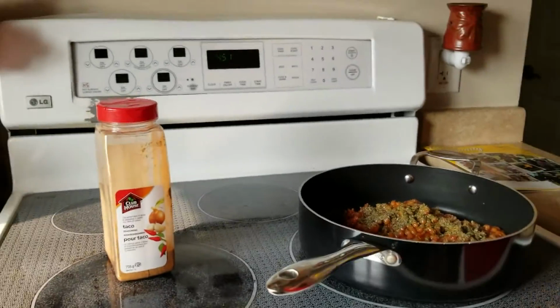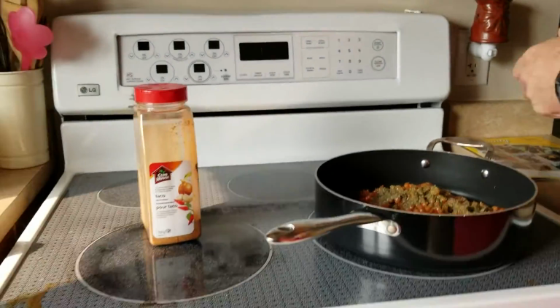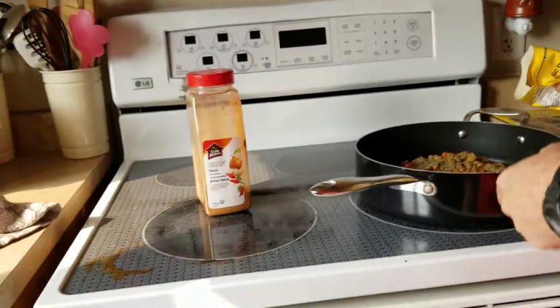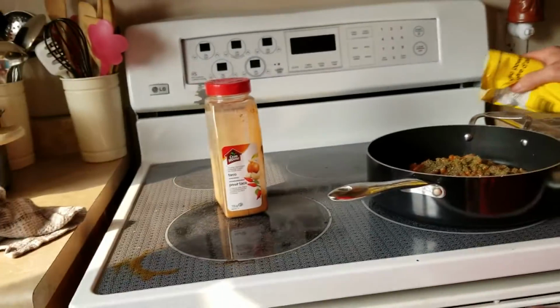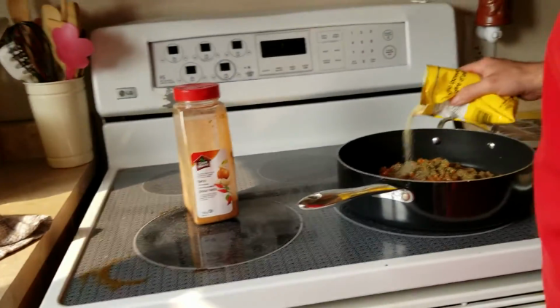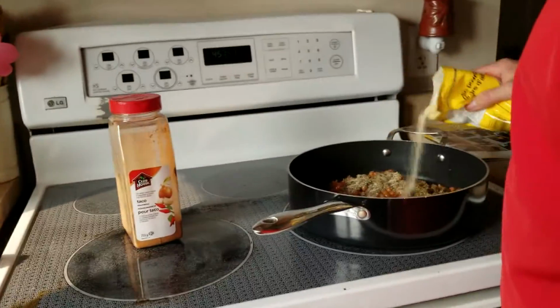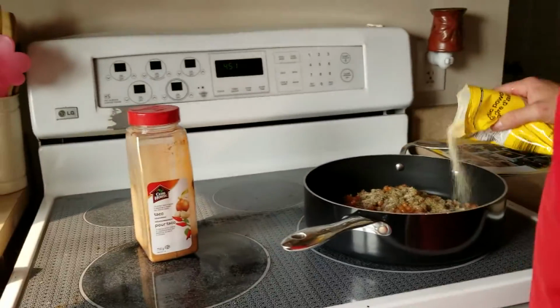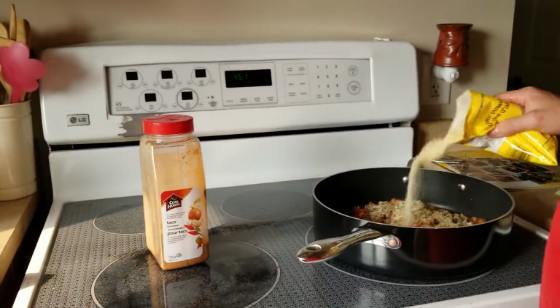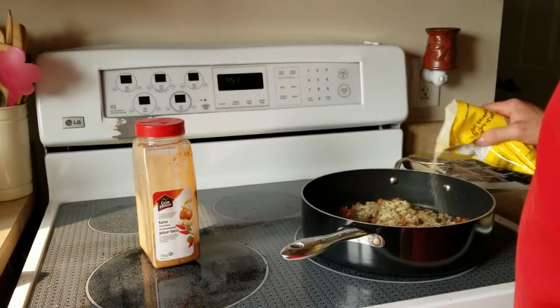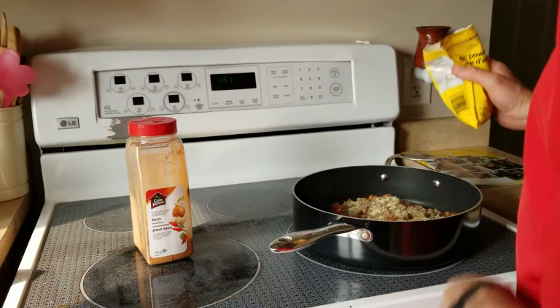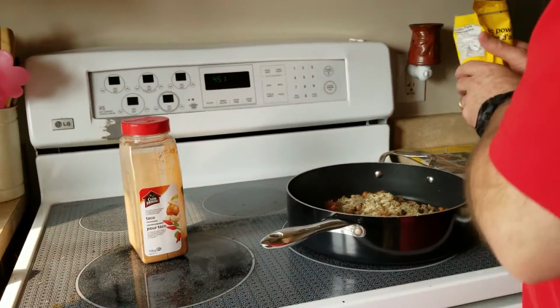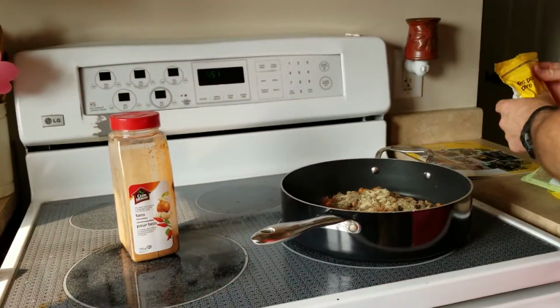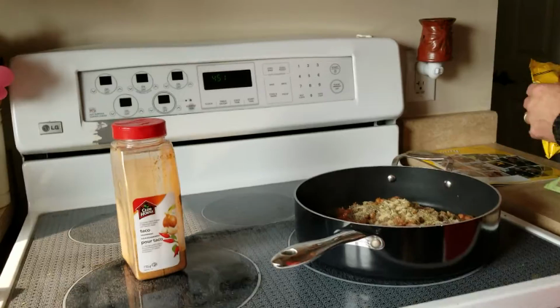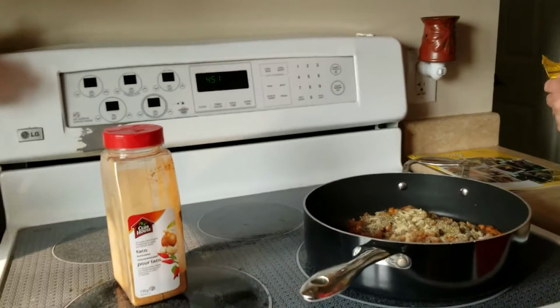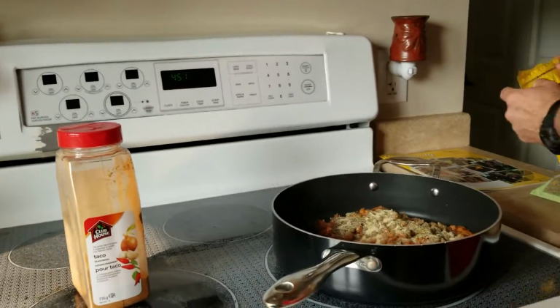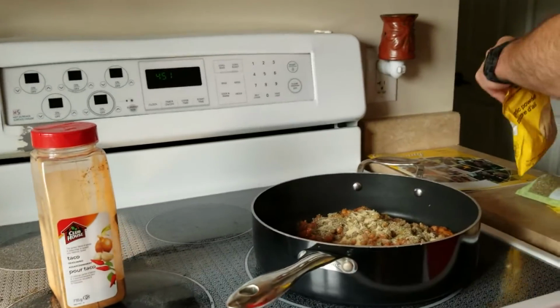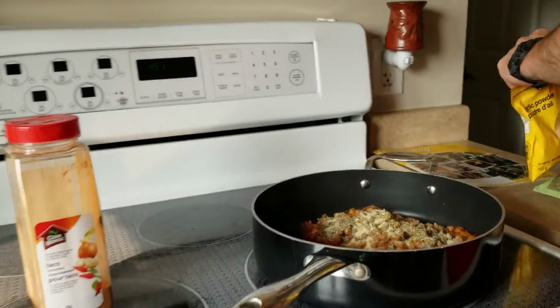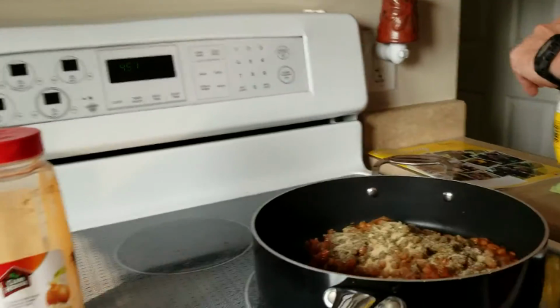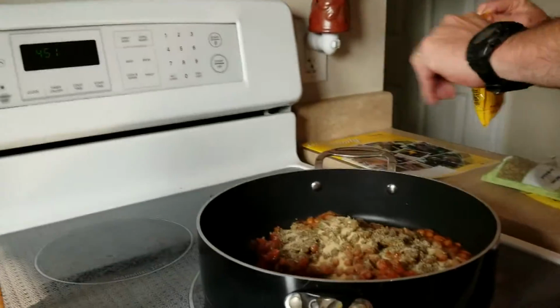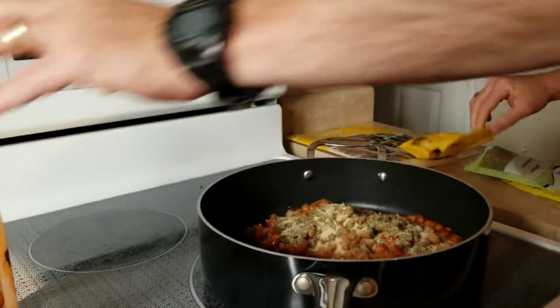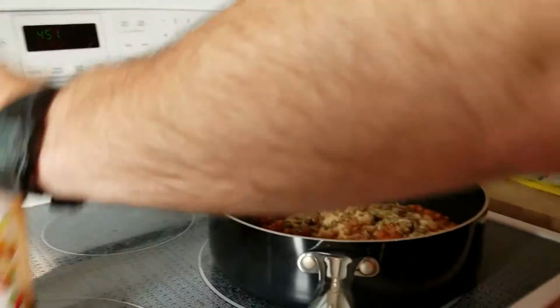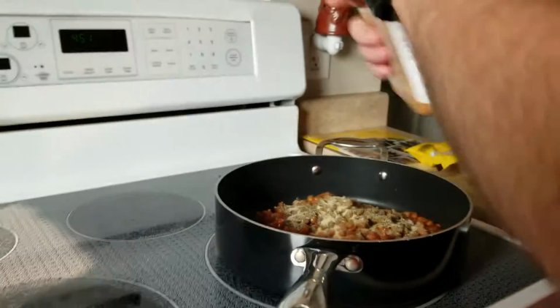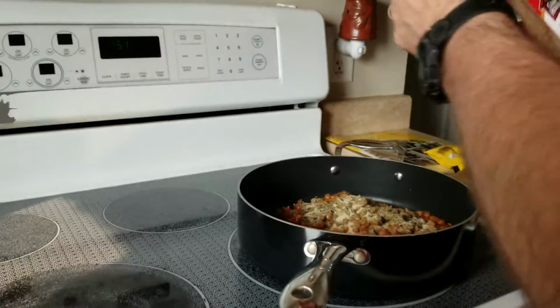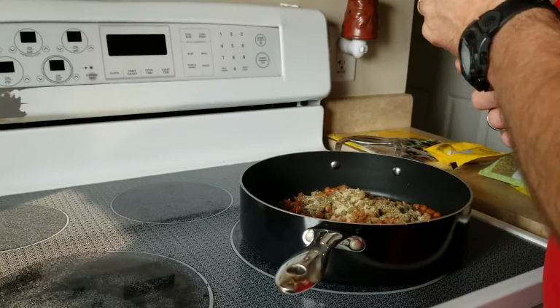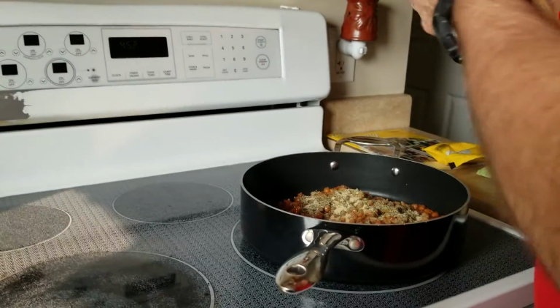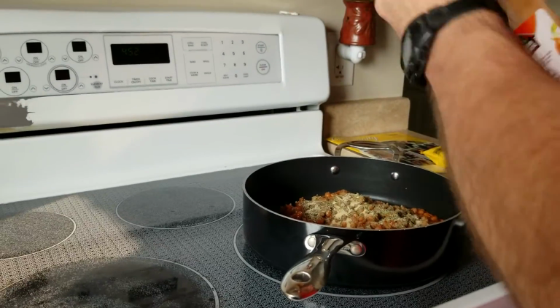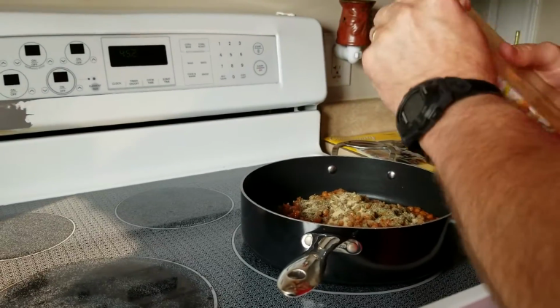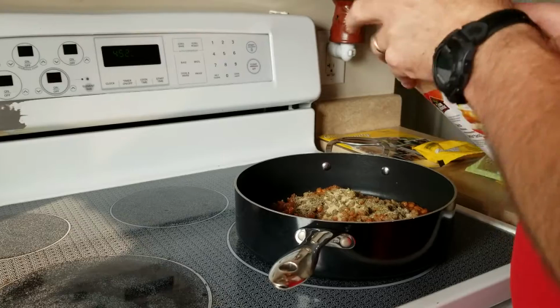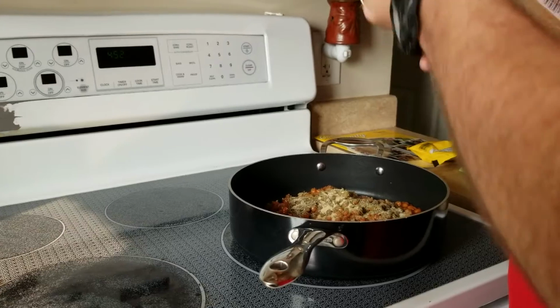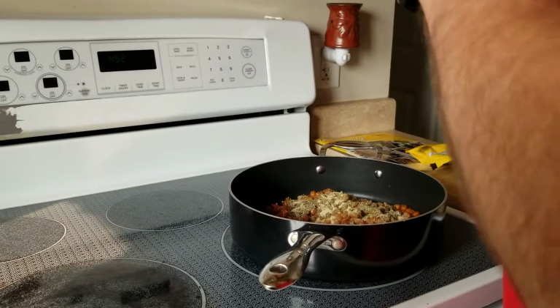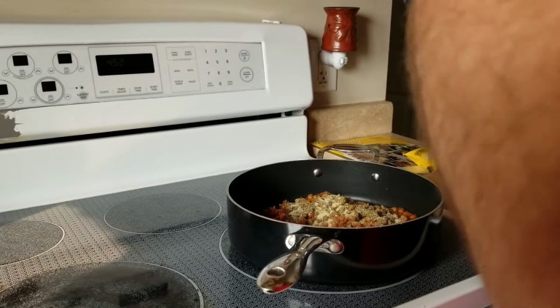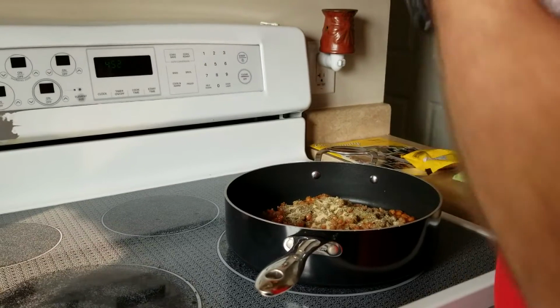Once that's all heated up, I'm going to serve that on a Kaiser bun. And maybe top it with cheese. Not sure.